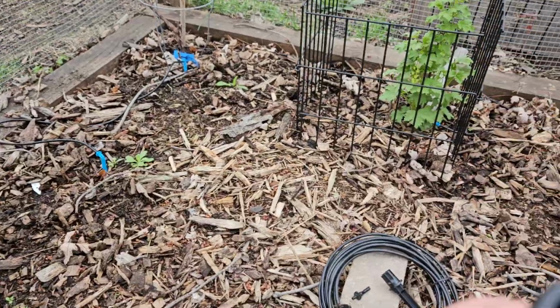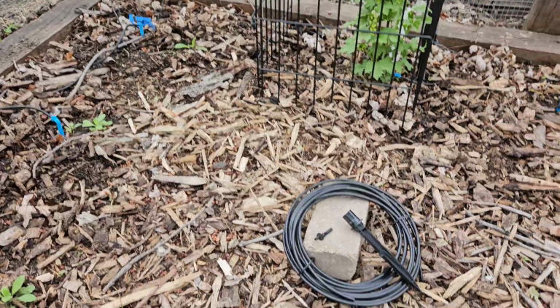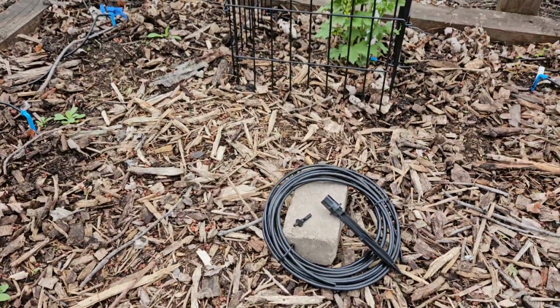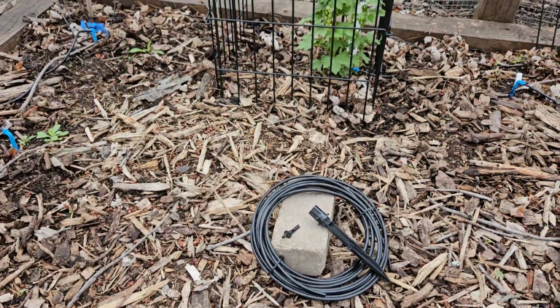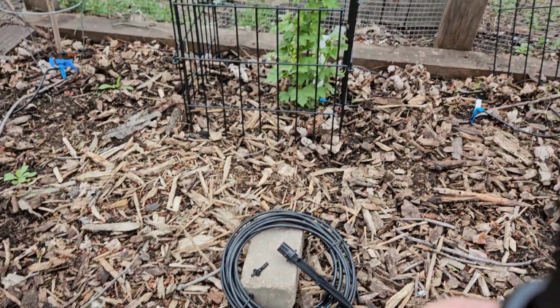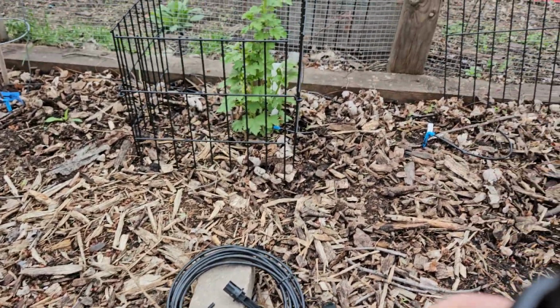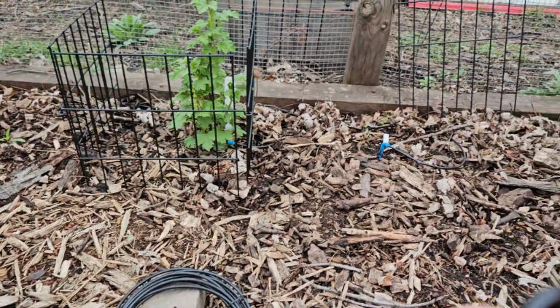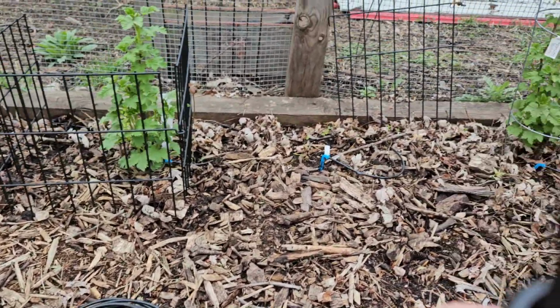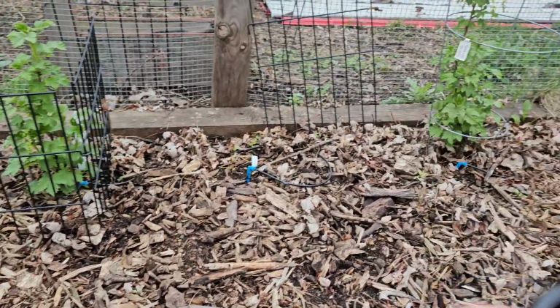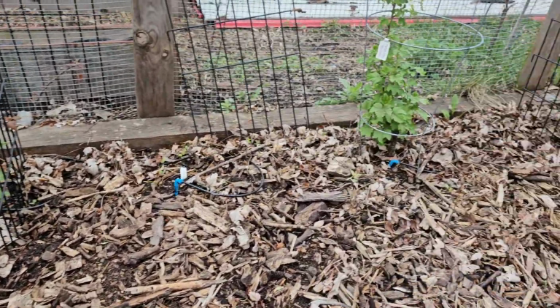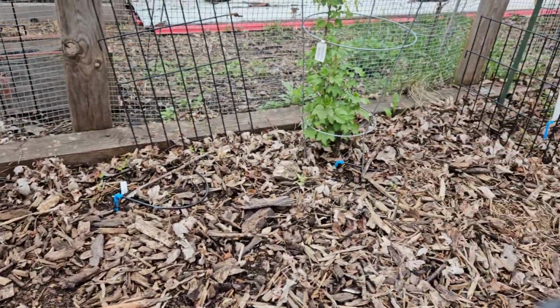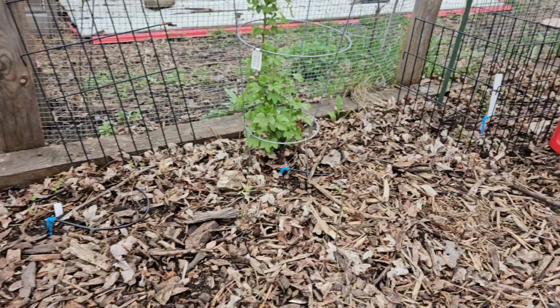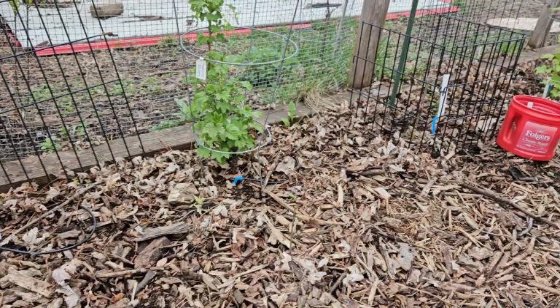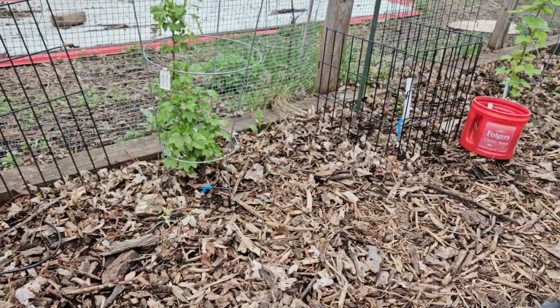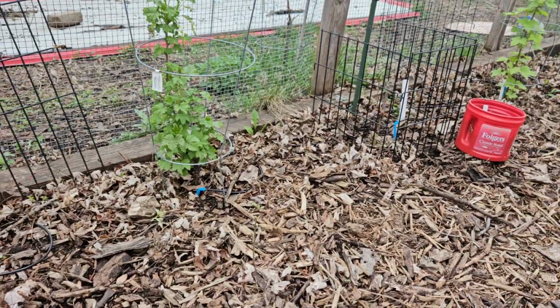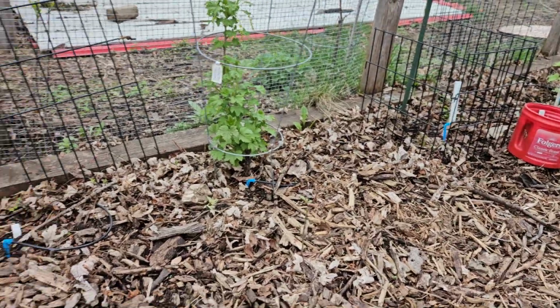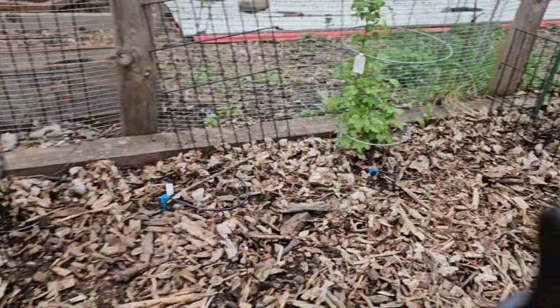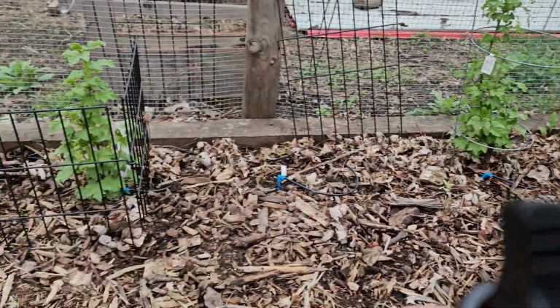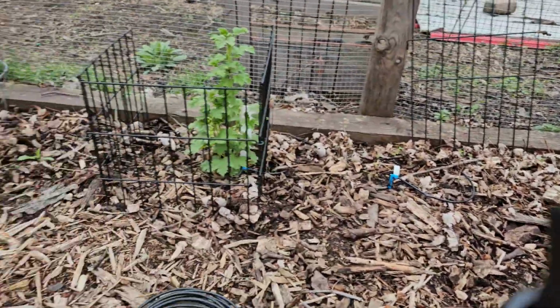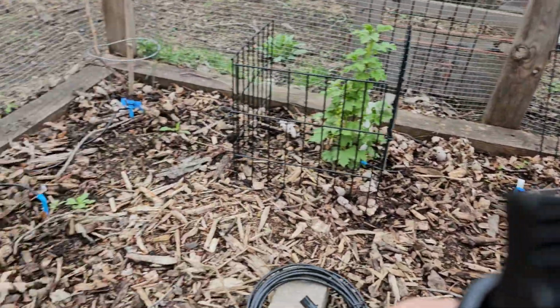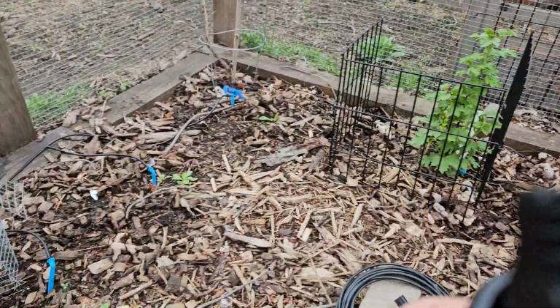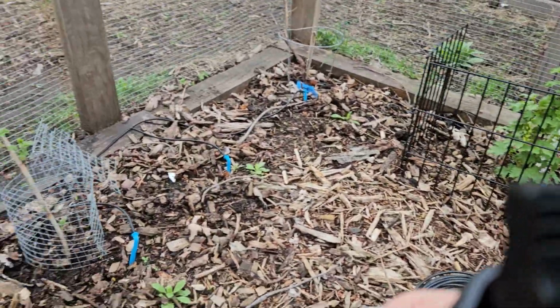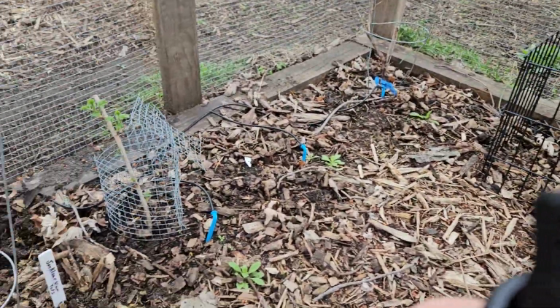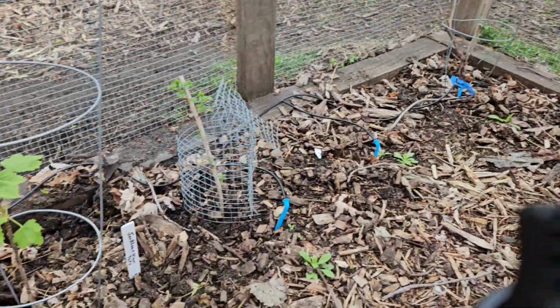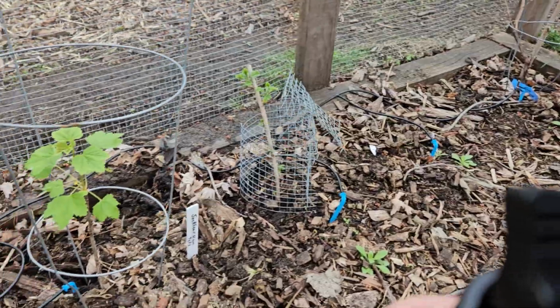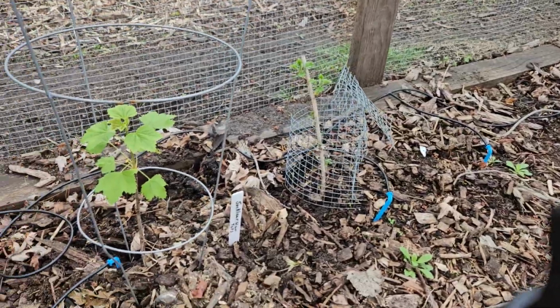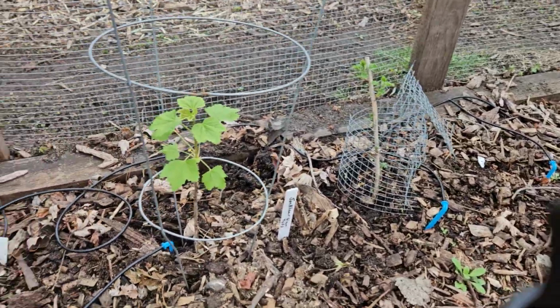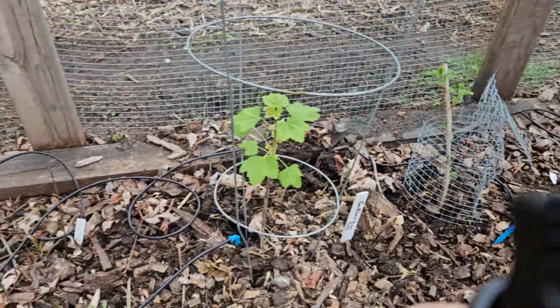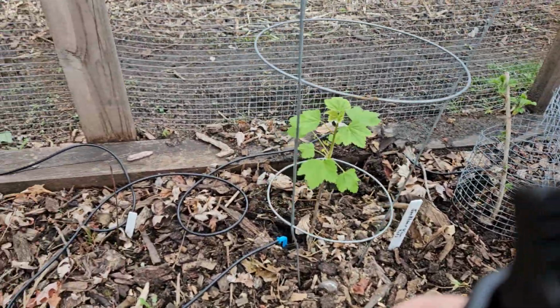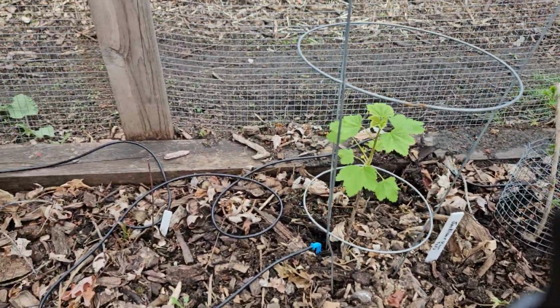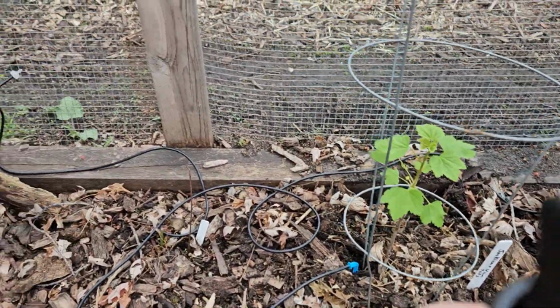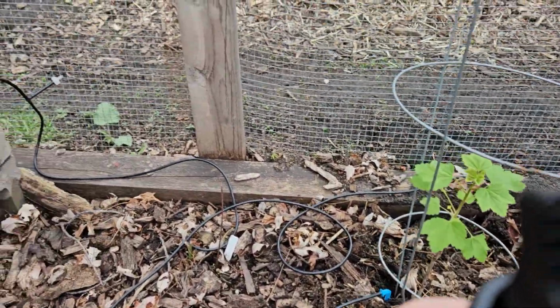I still have a bunch left, but I was able to go around the whole perimeter so every single plant is going to be watered. I just use rainwater.